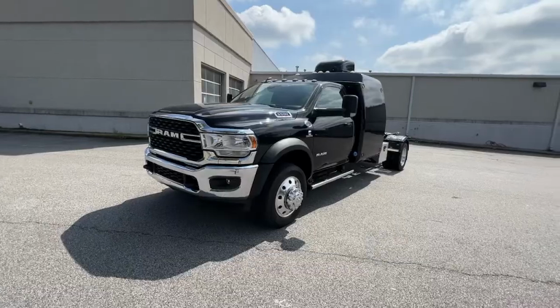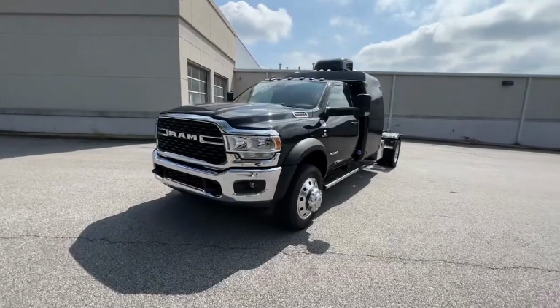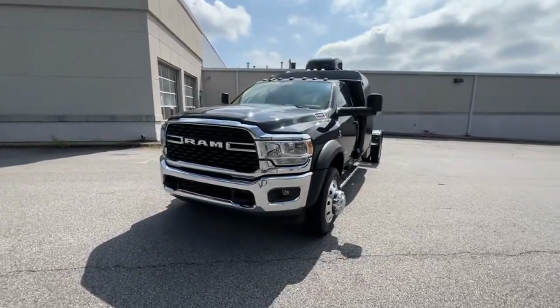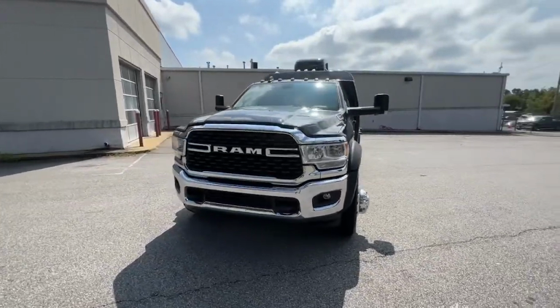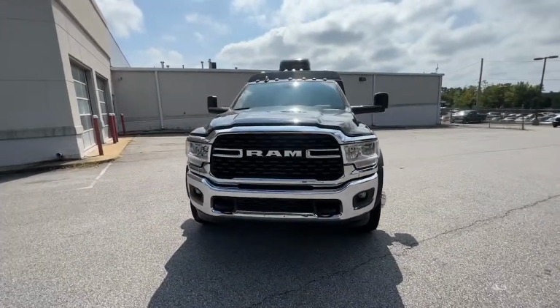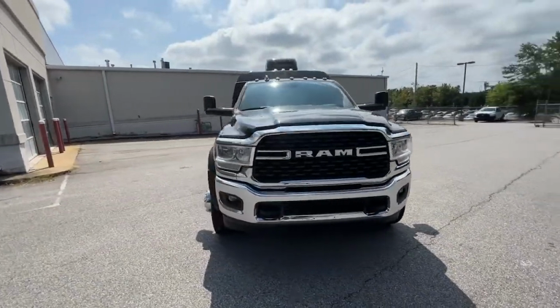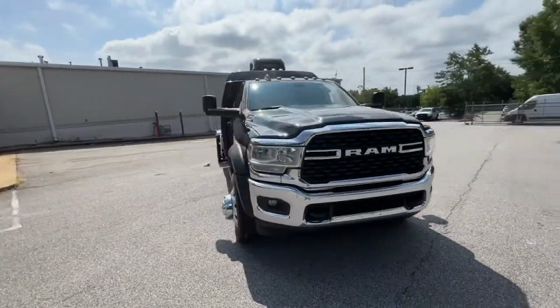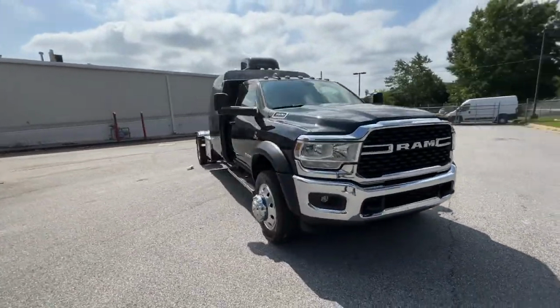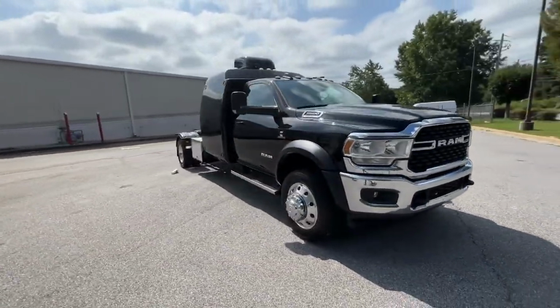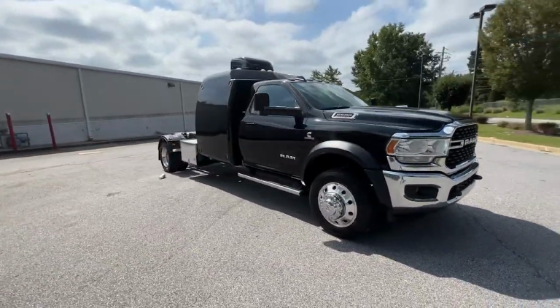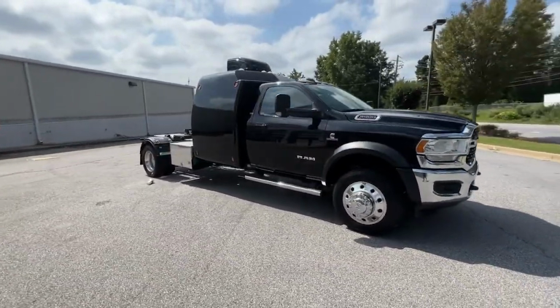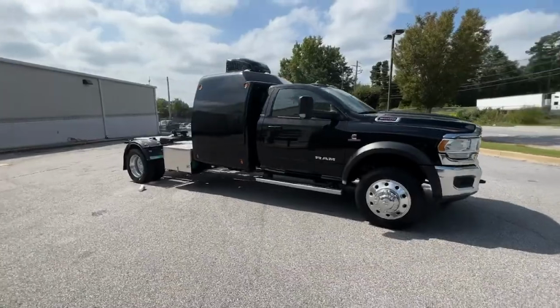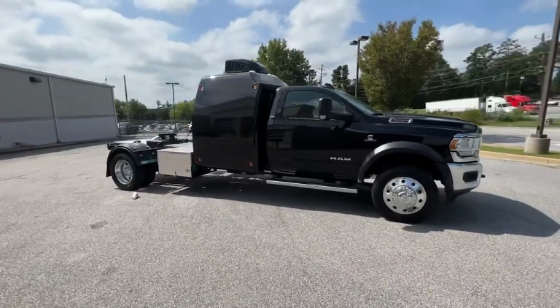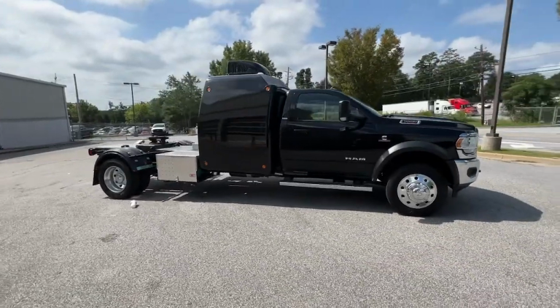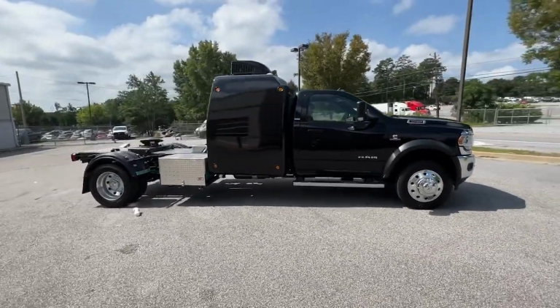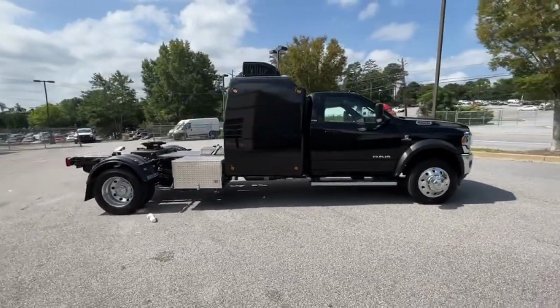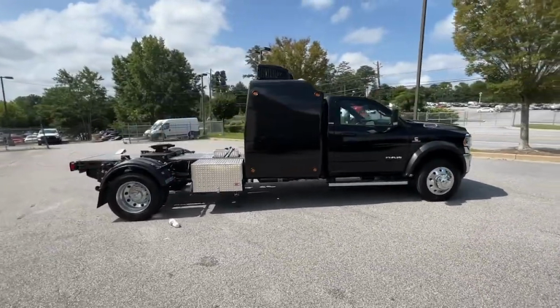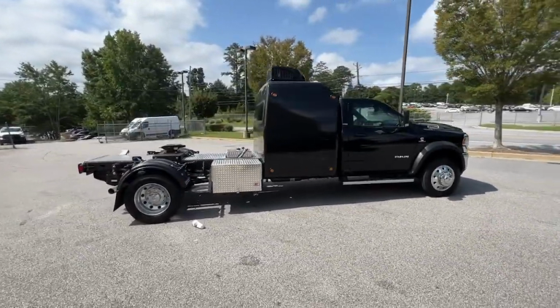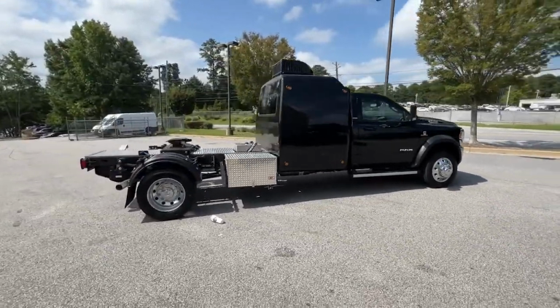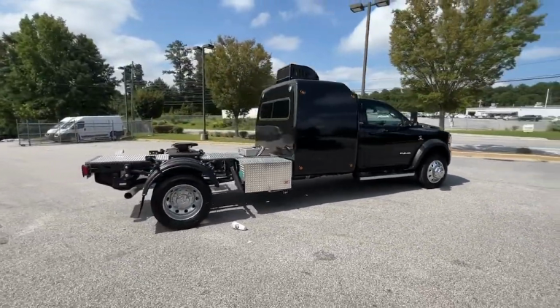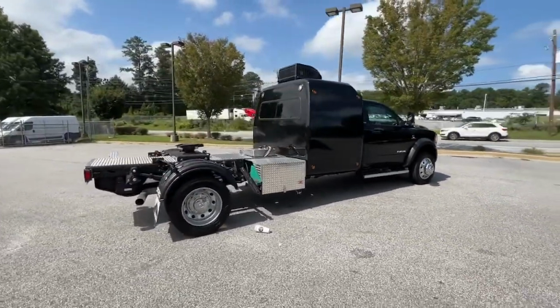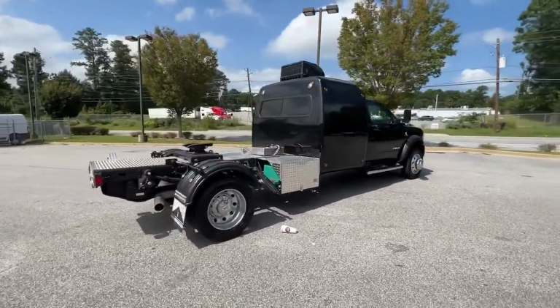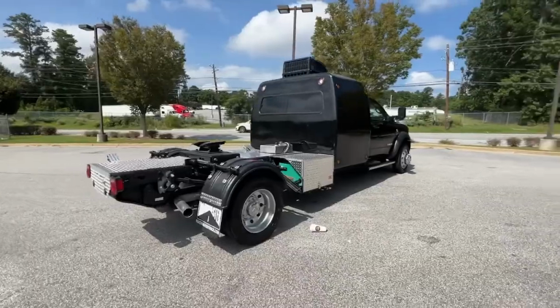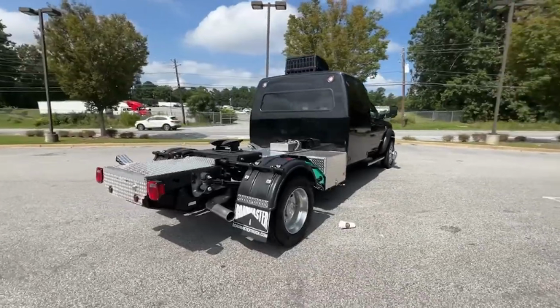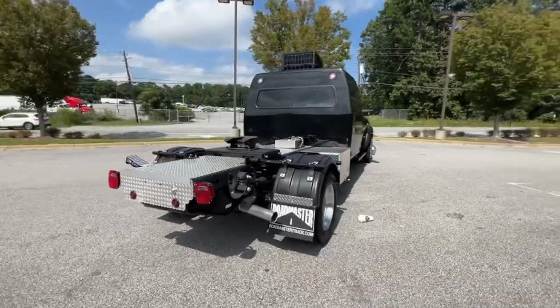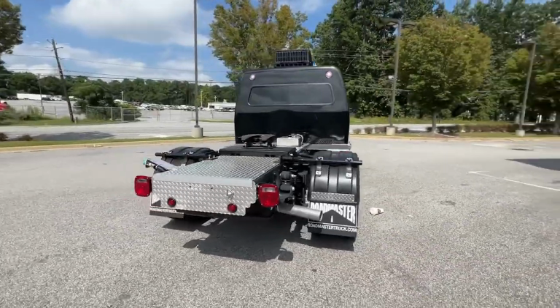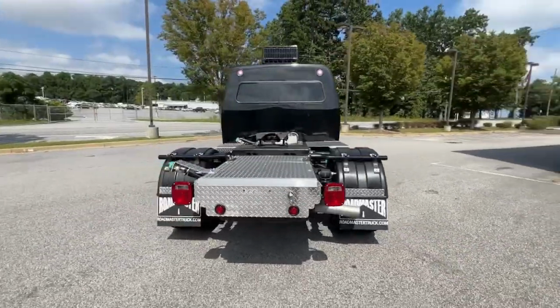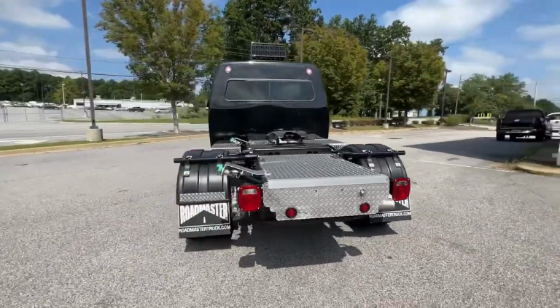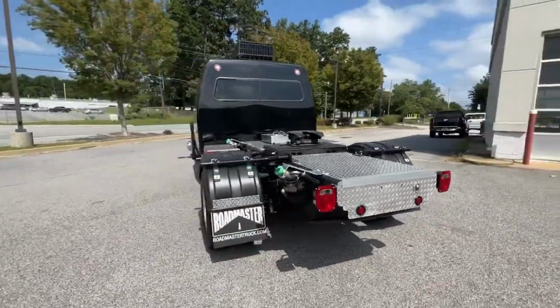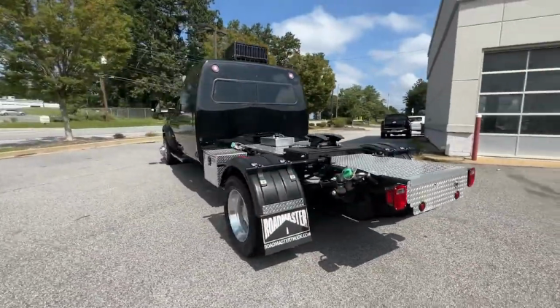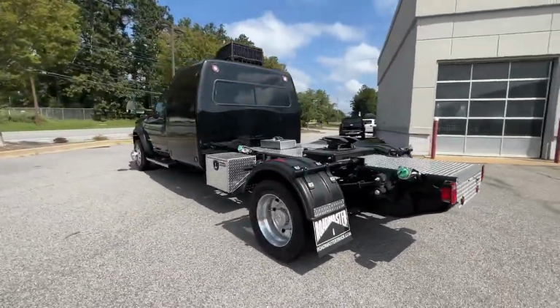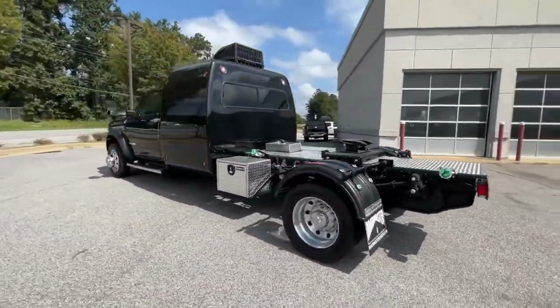You will be amazed by this 2022 RAM 5500 HD. Treat yourself to a test drive today — our staff will toss you the keys and give you an outstanding customer experience. These are just some of the great options this vehicle comes with.